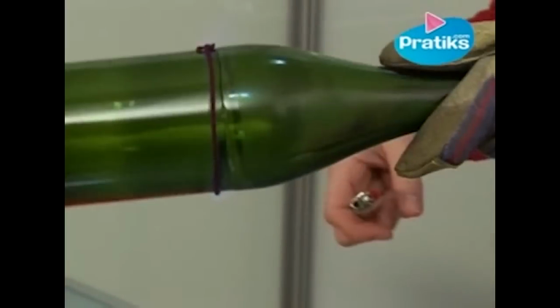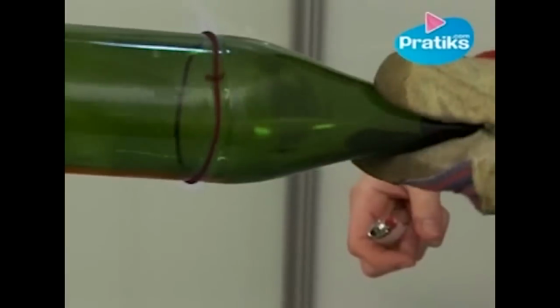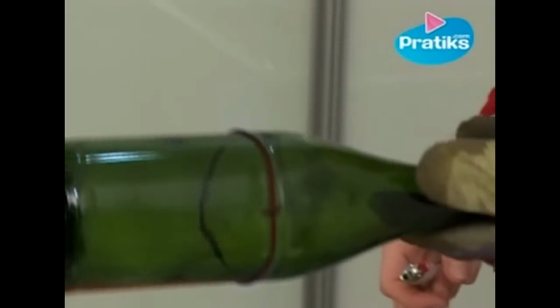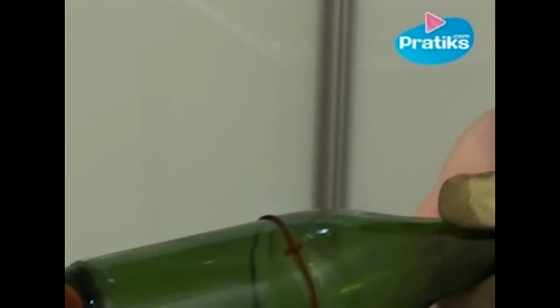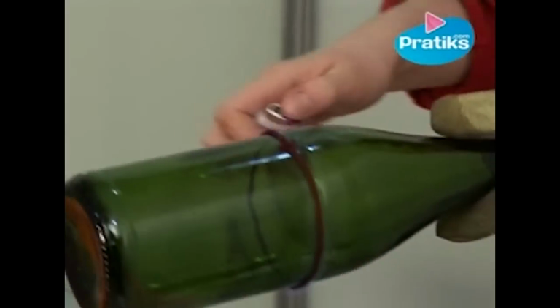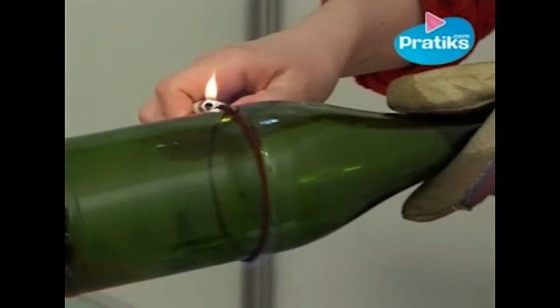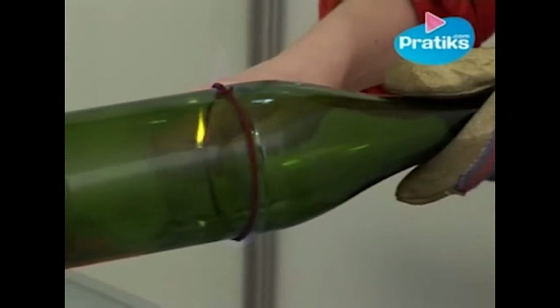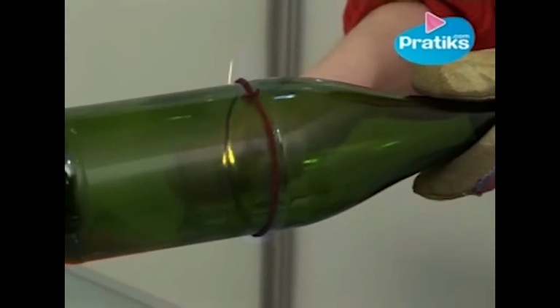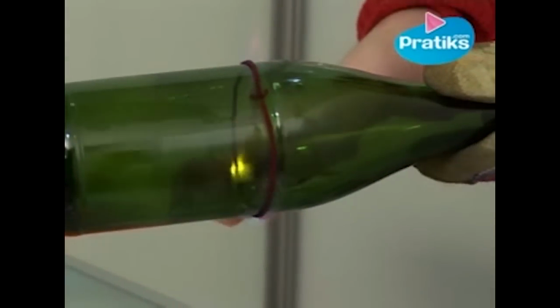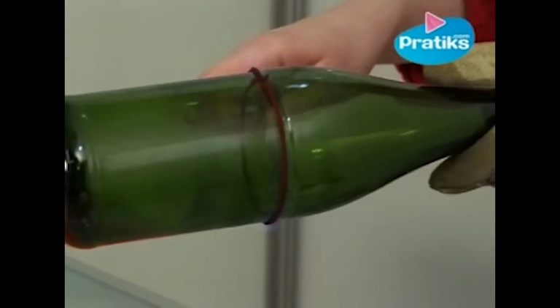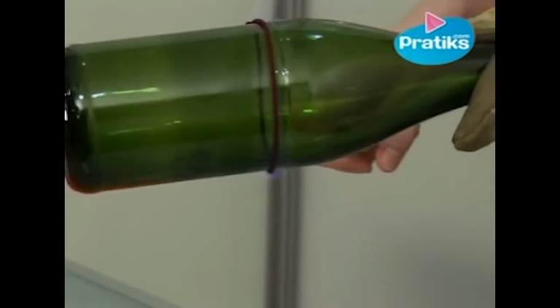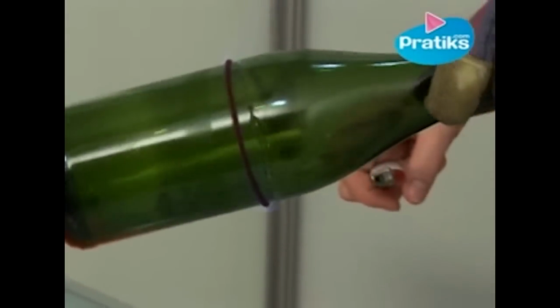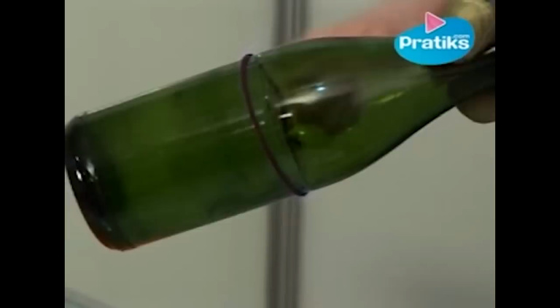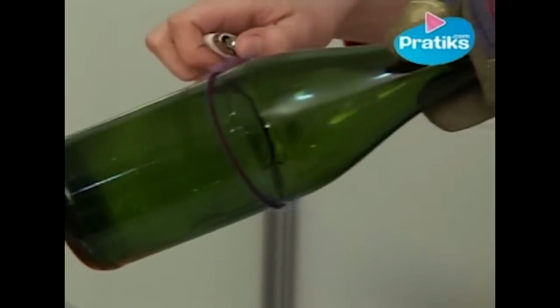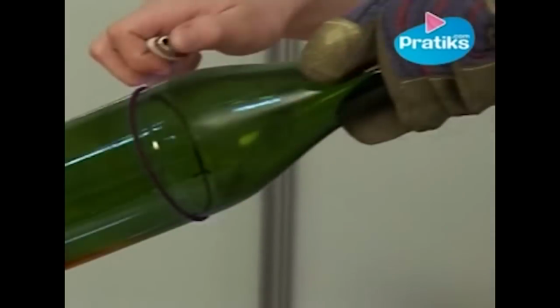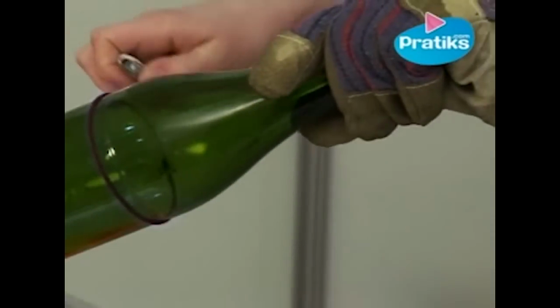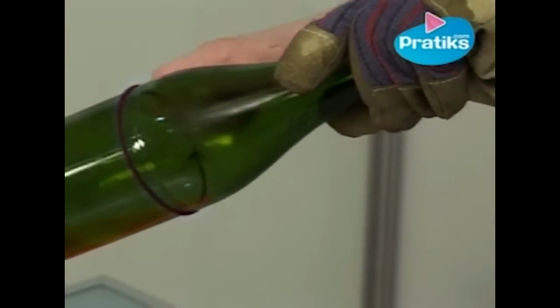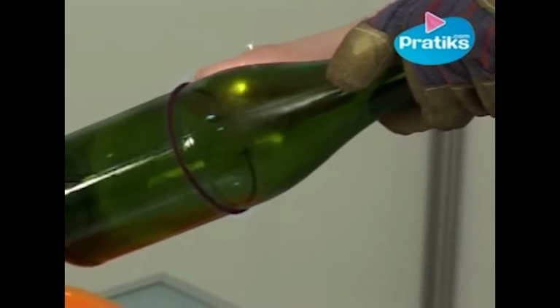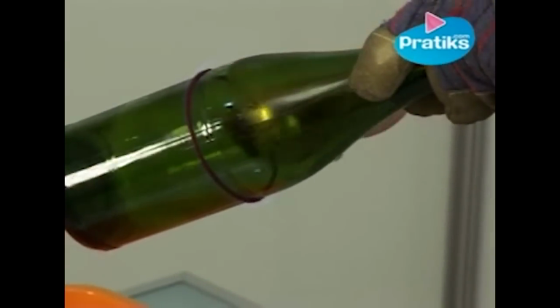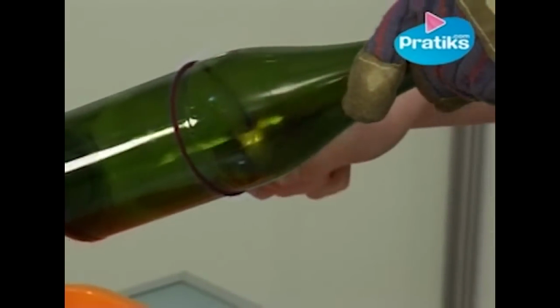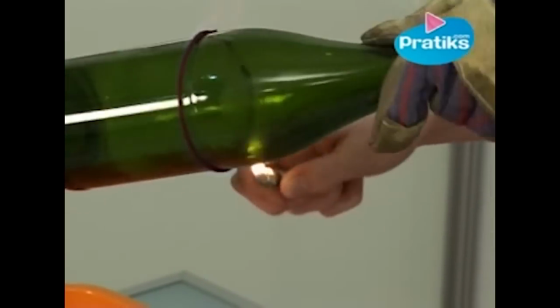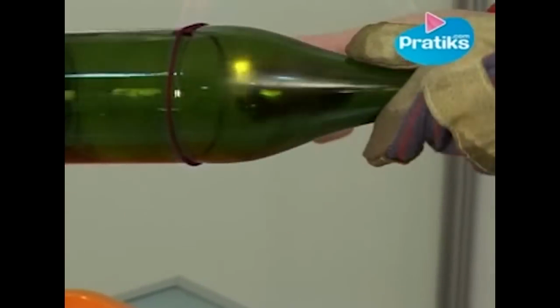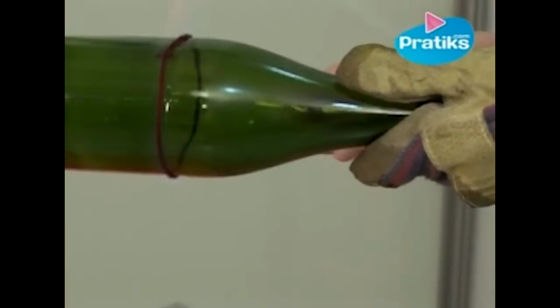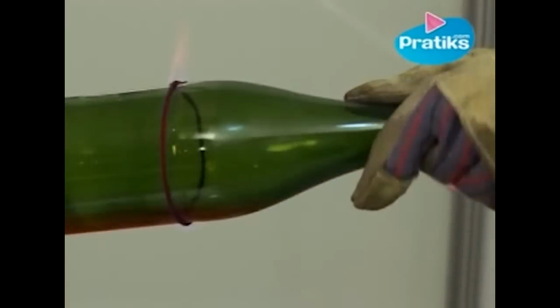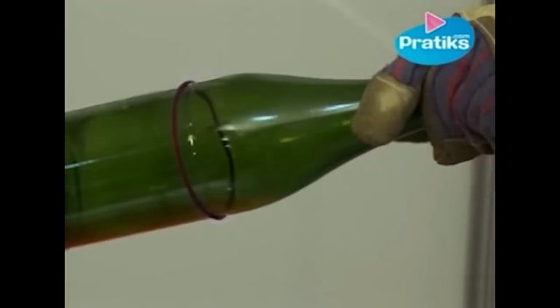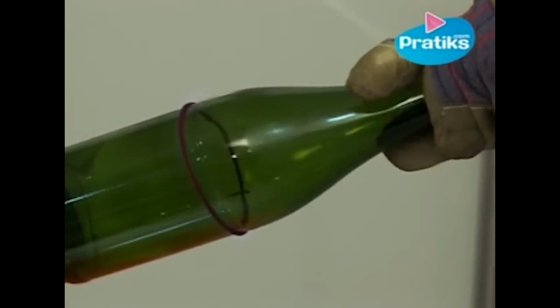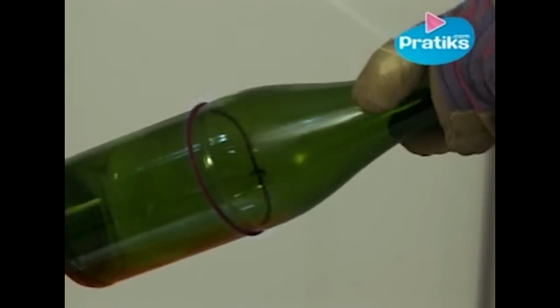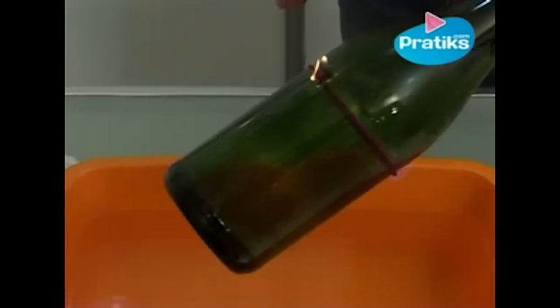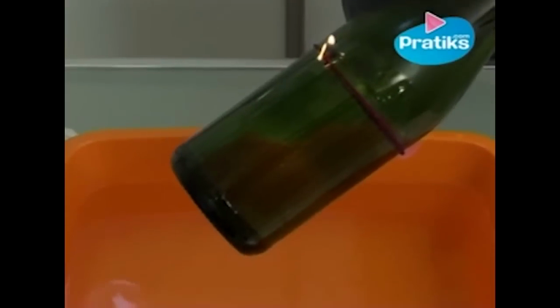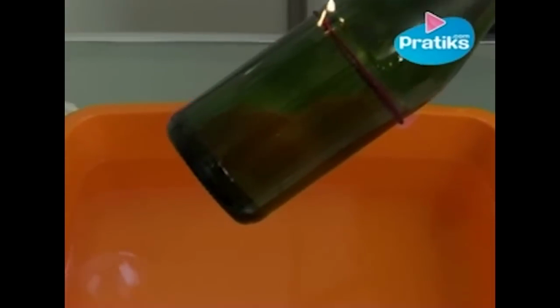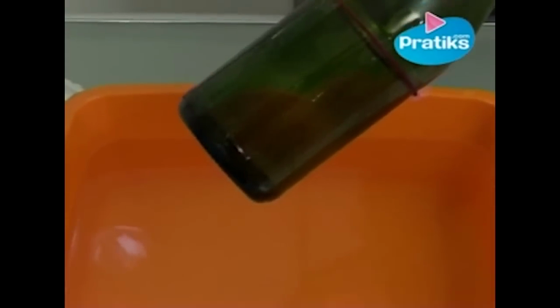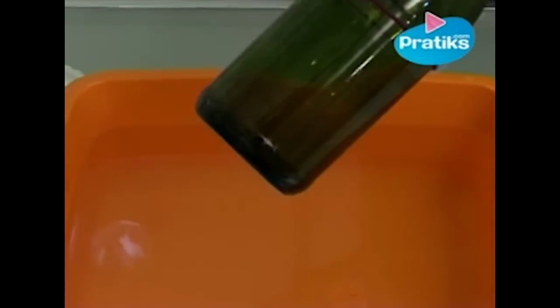It lights instantly as you can see. Do this far from your face and close to the water. We're going to burn the string until it breaks.